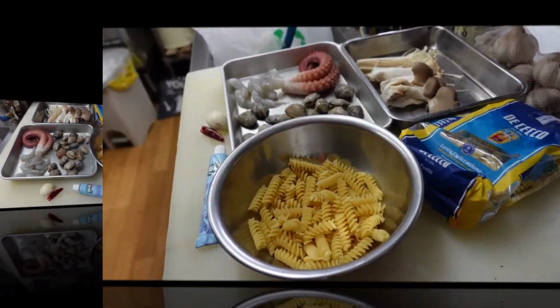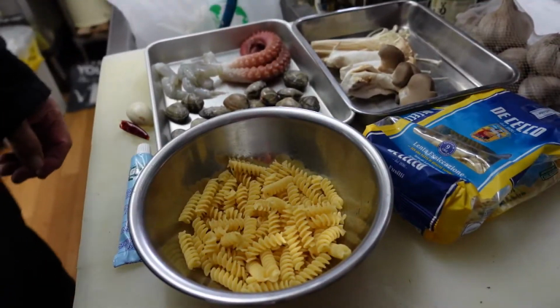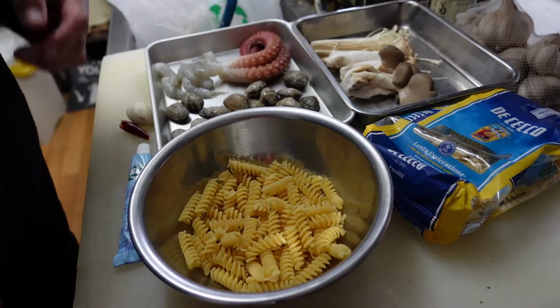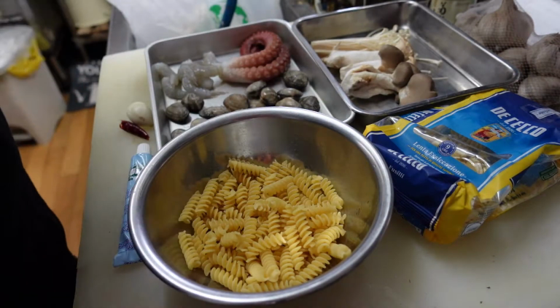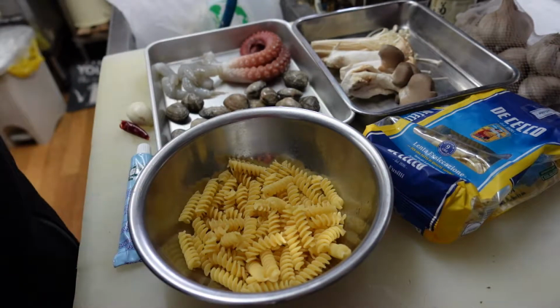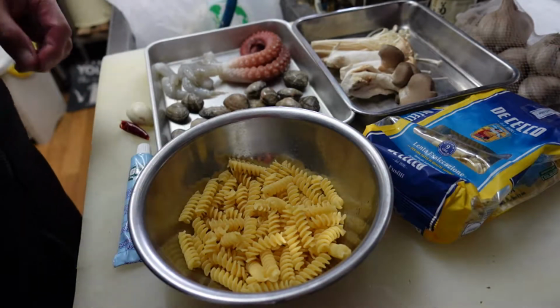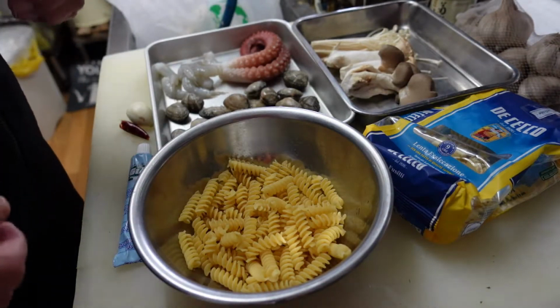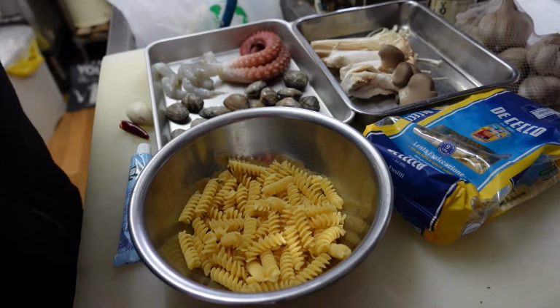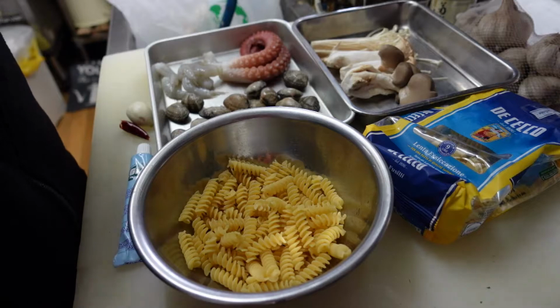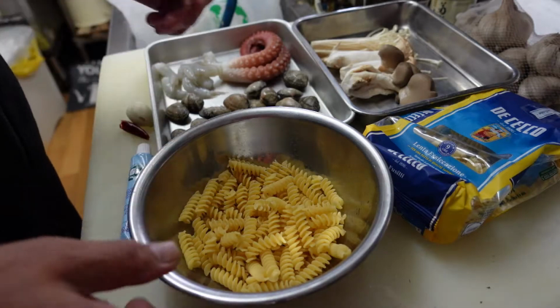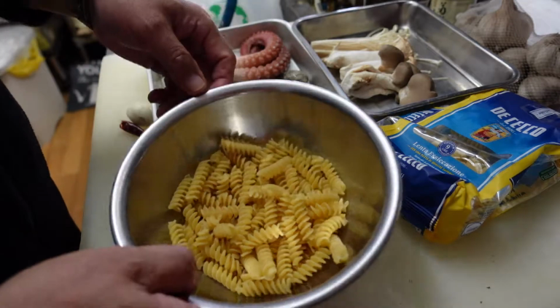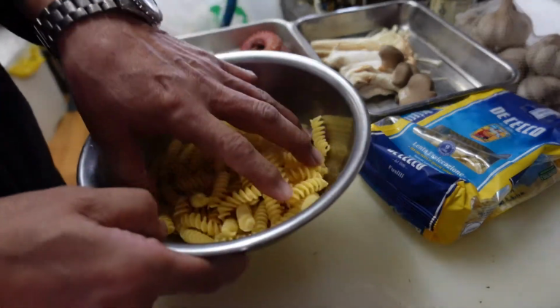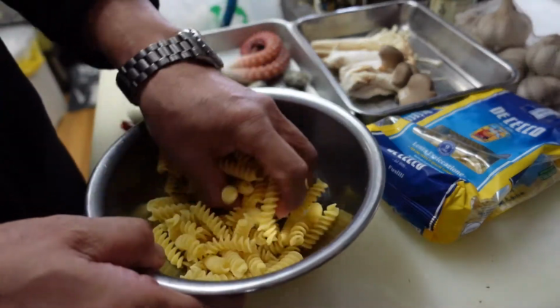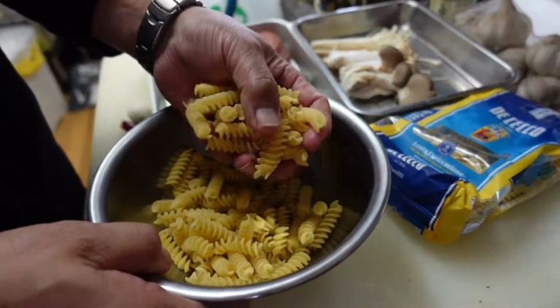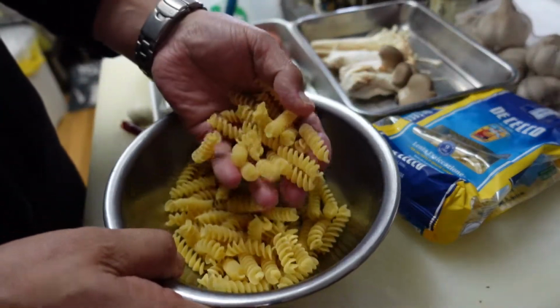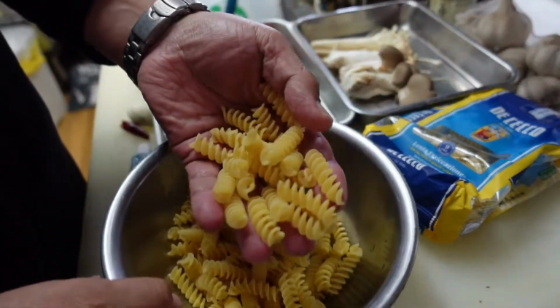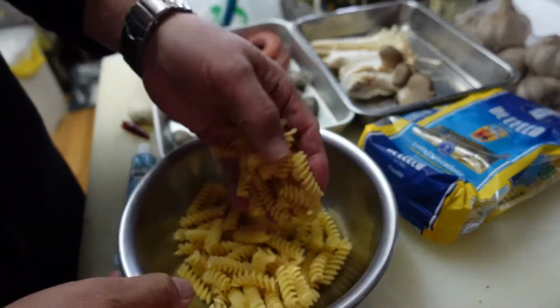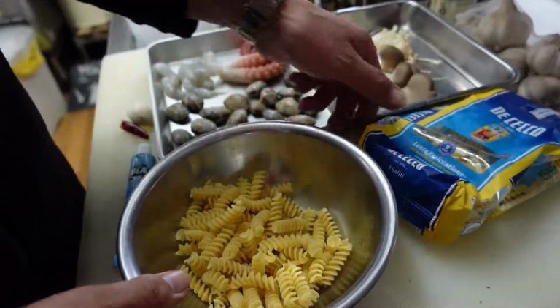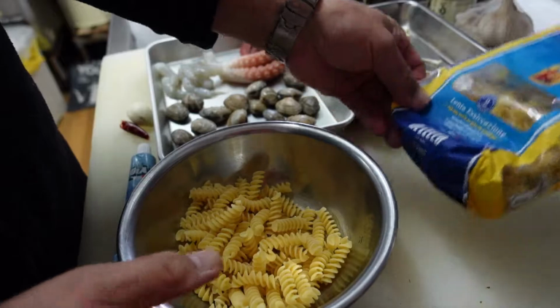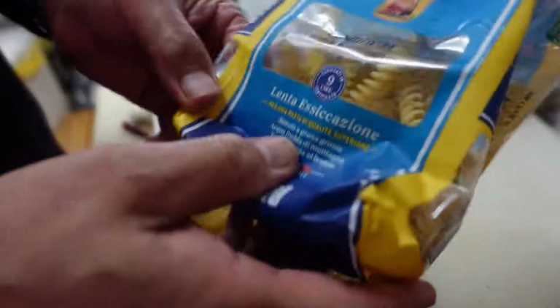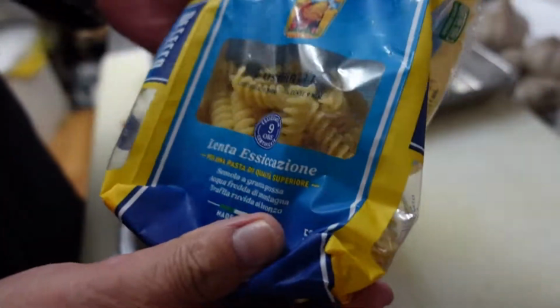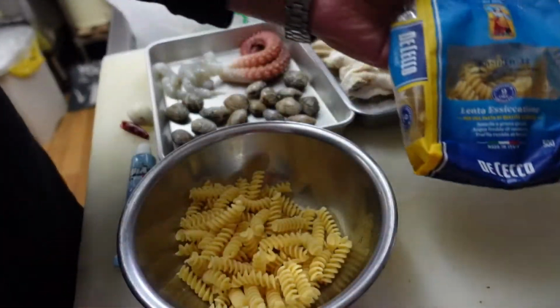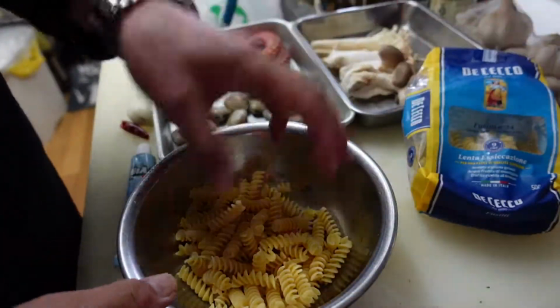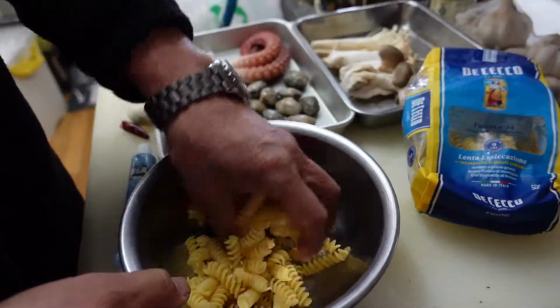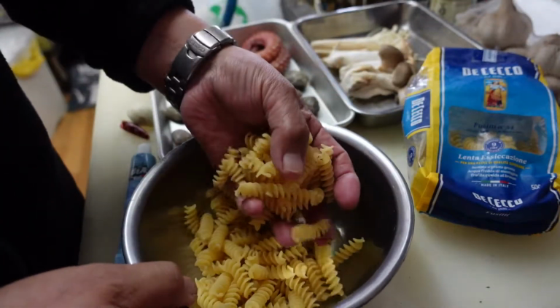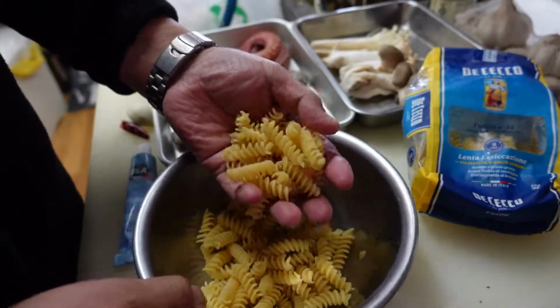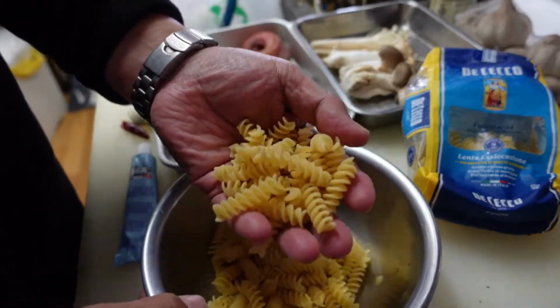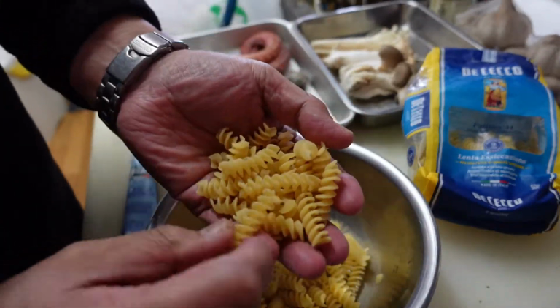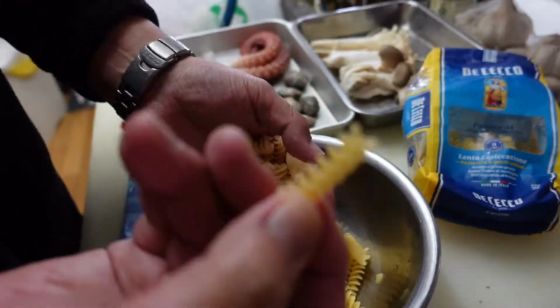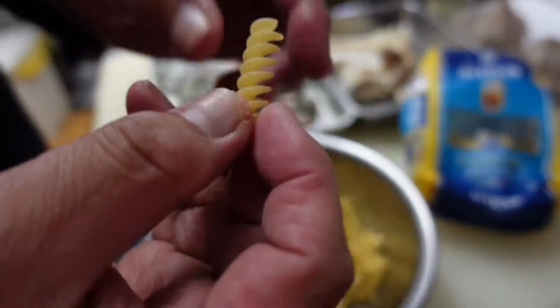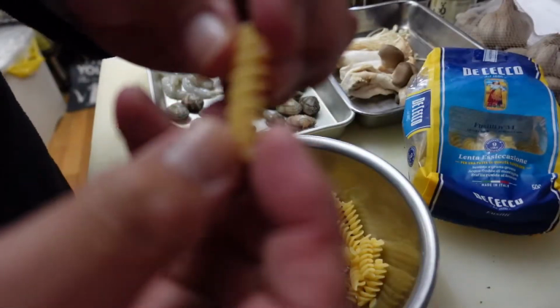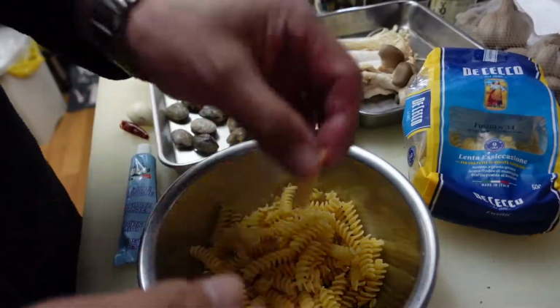Hello, welcome to my kitchen. So today I wanna eat short pasta. Fizzini, twist macaron.